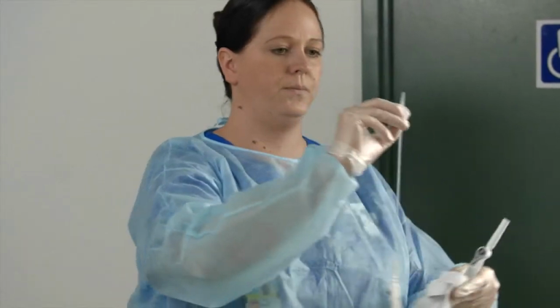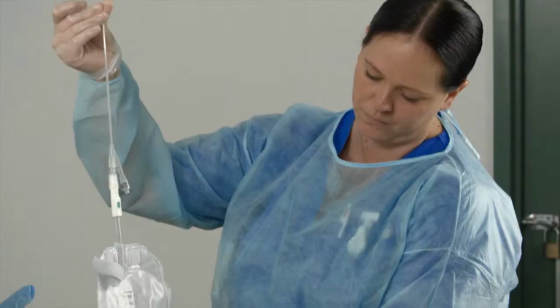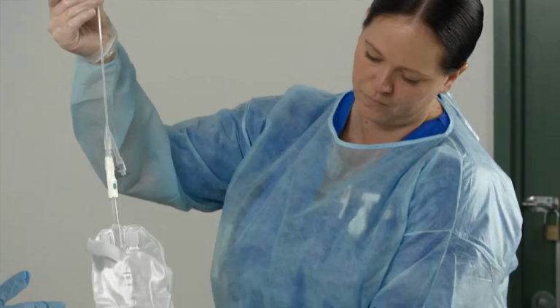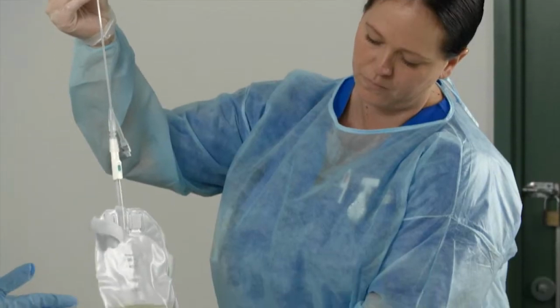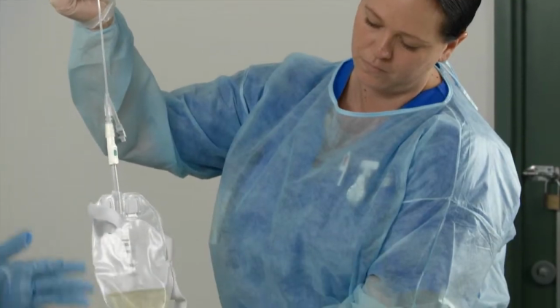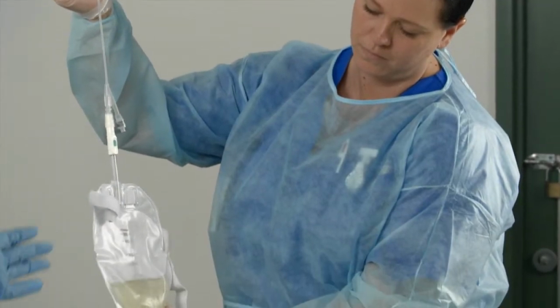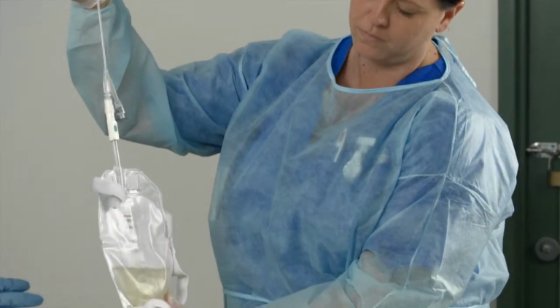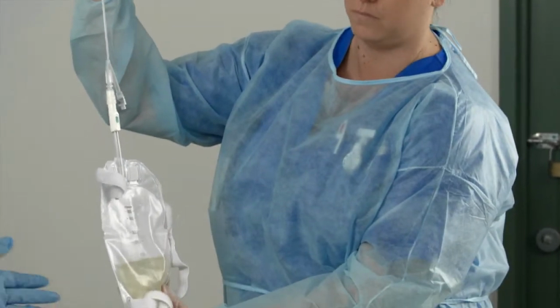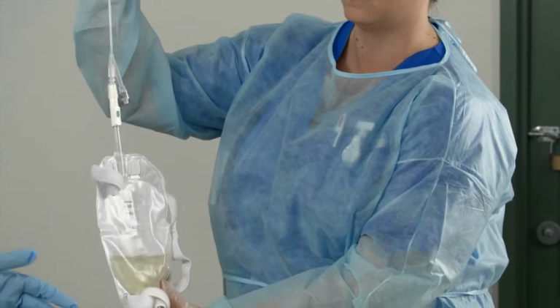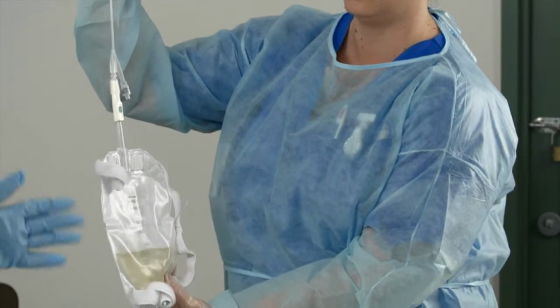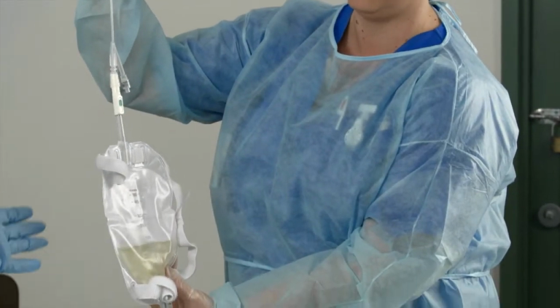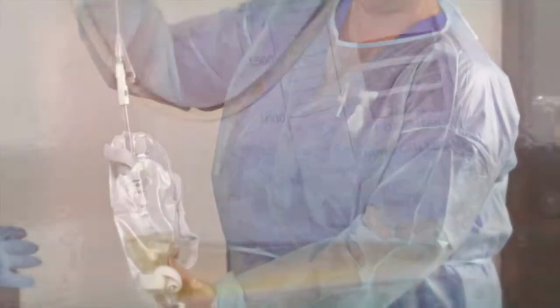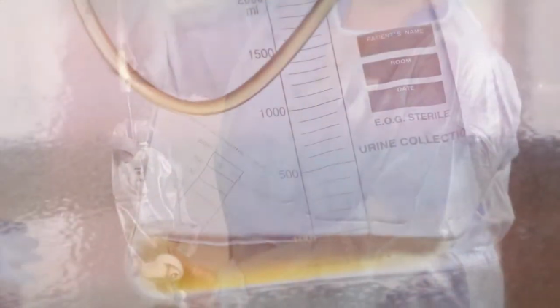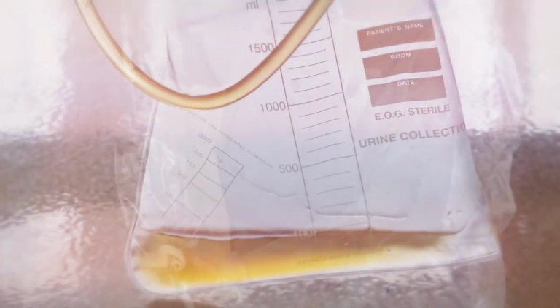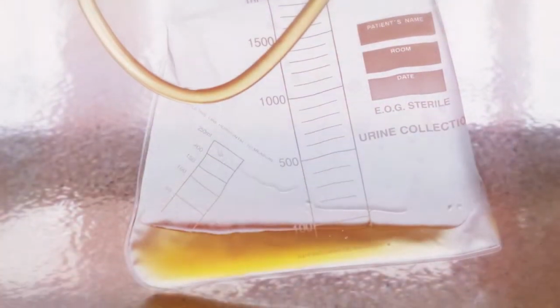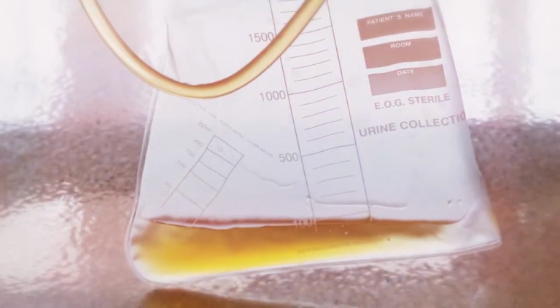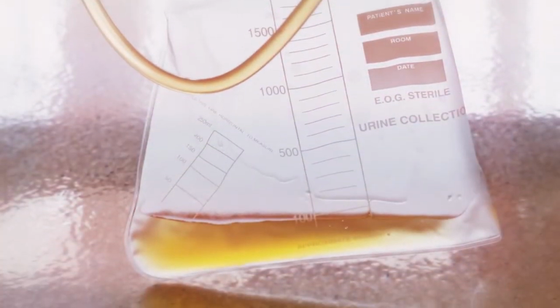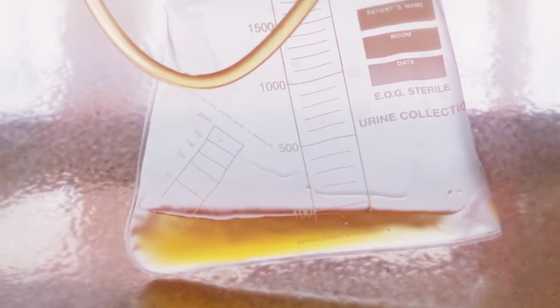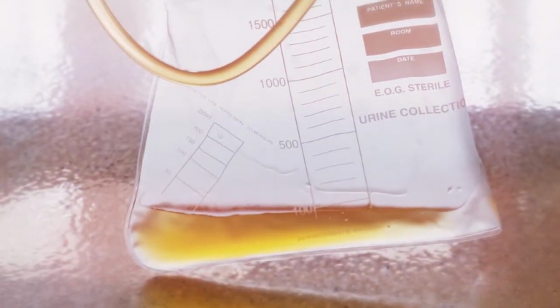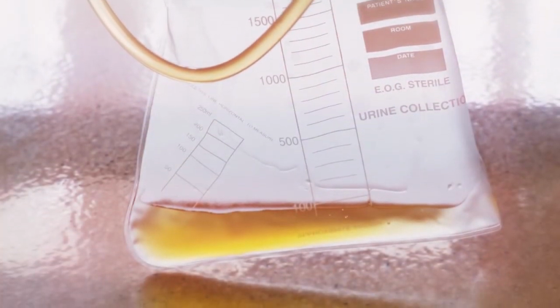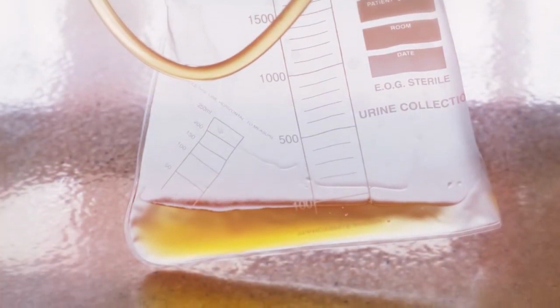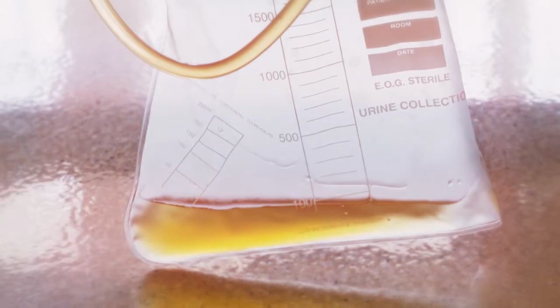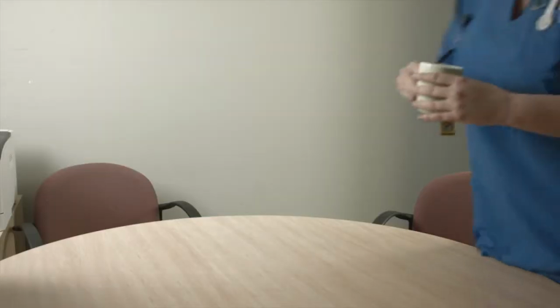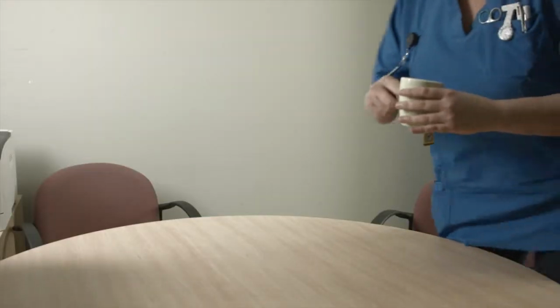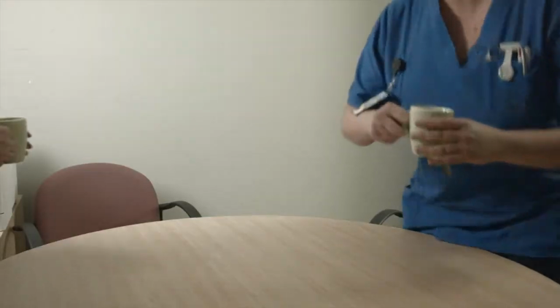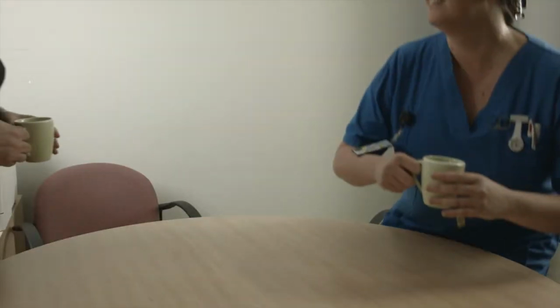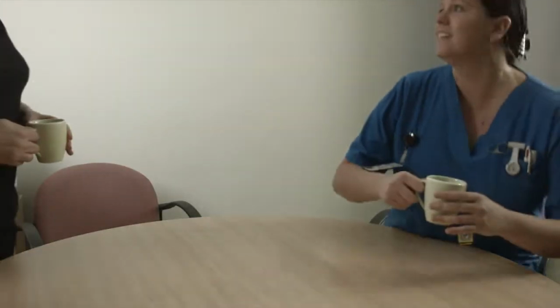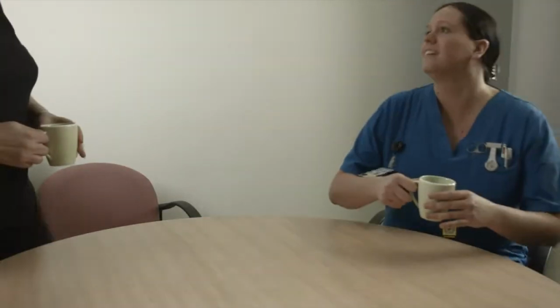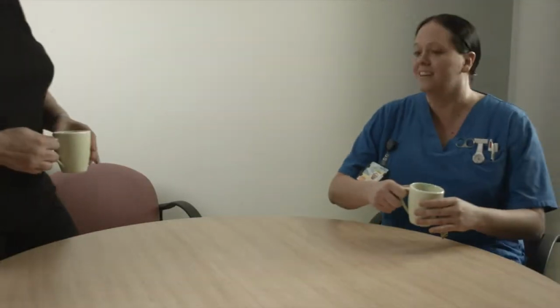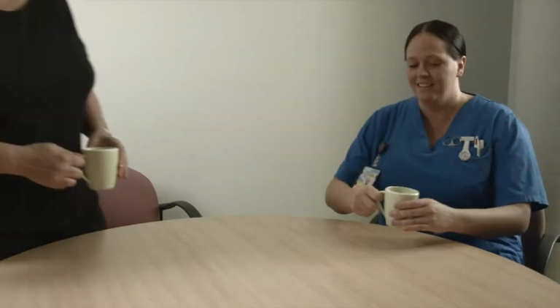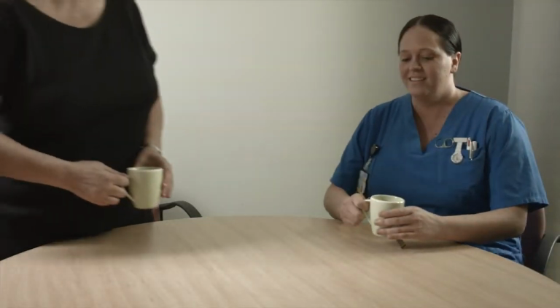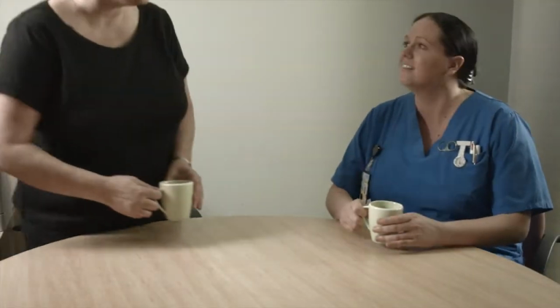What we're looking for is to see the tips aren't blocked — it's sediment. There are so many catheters out there on the market.